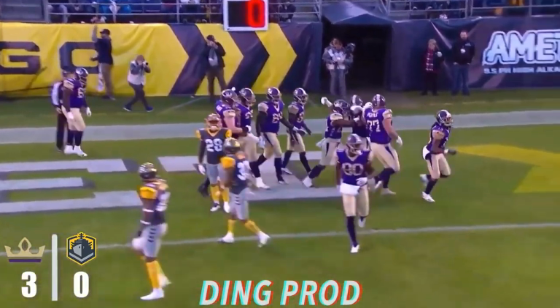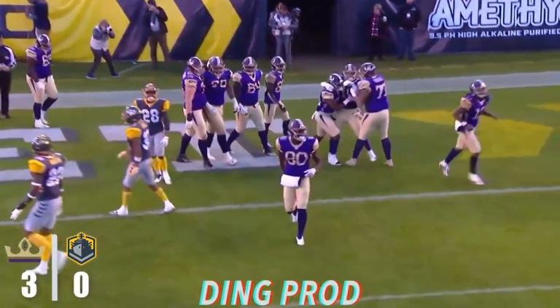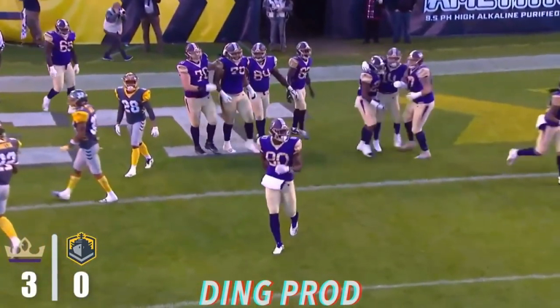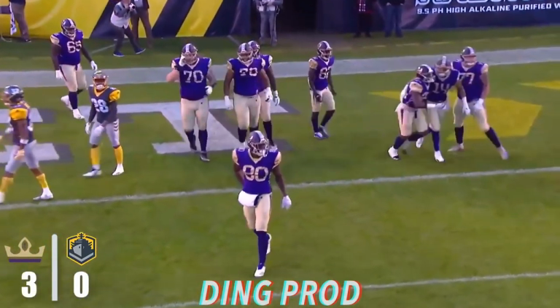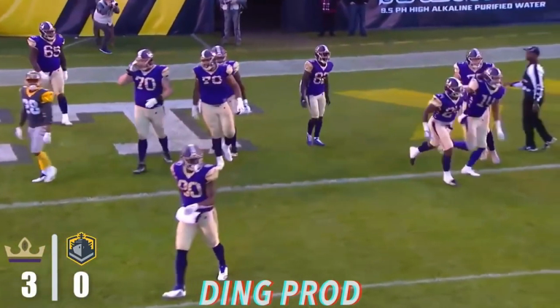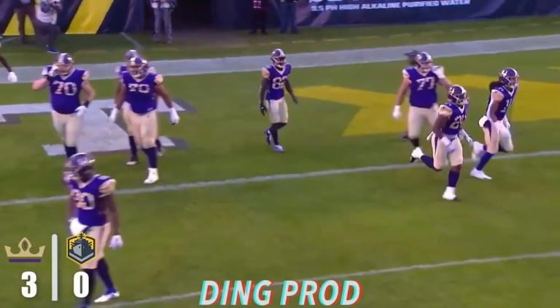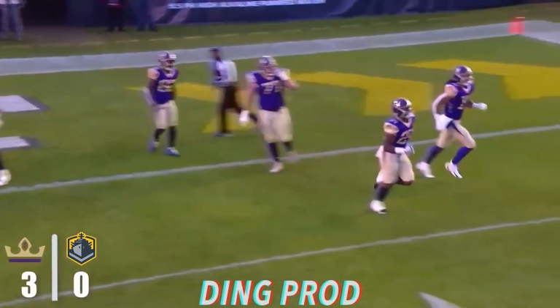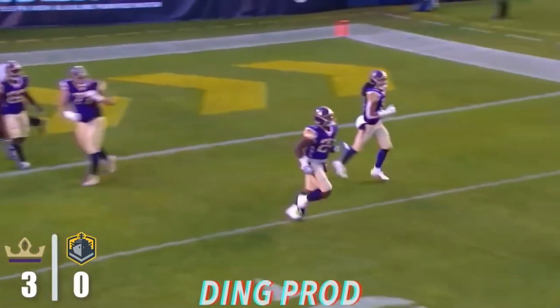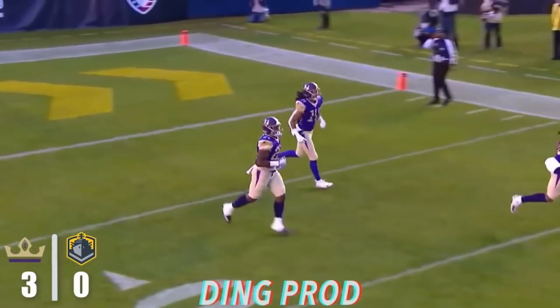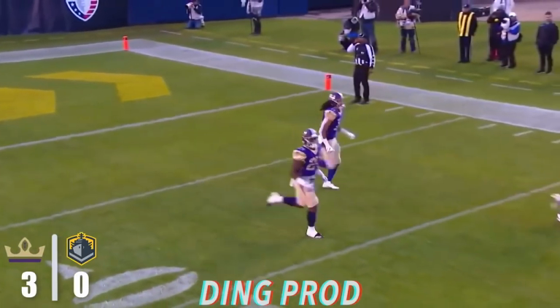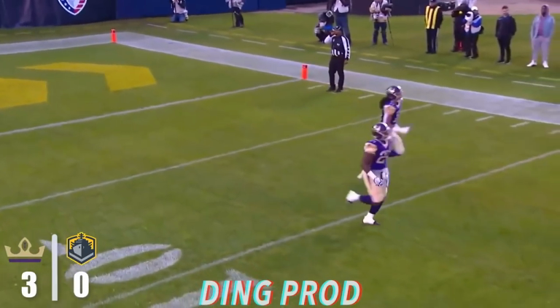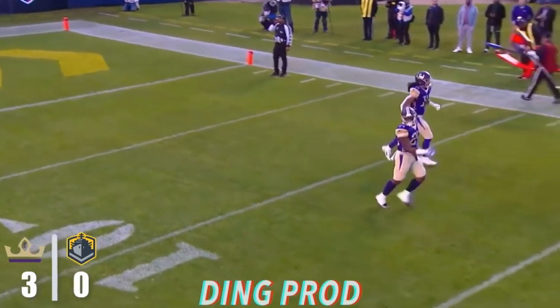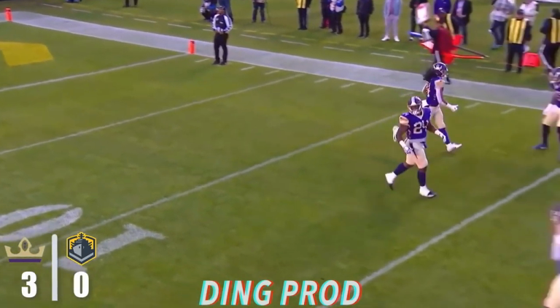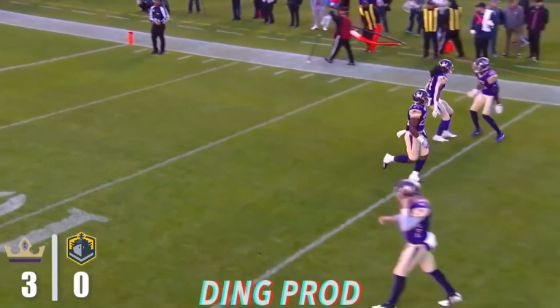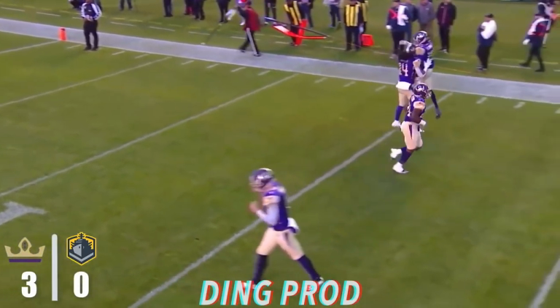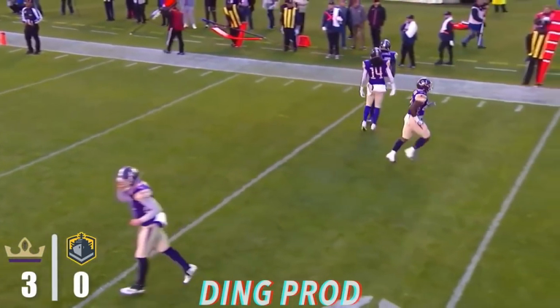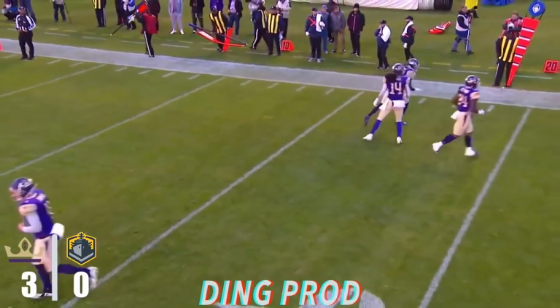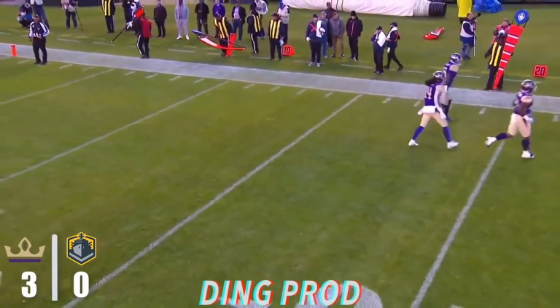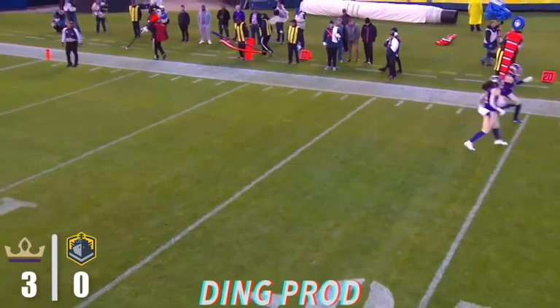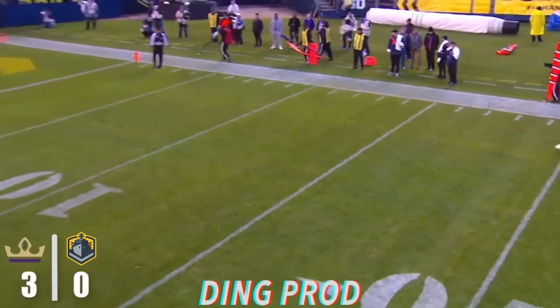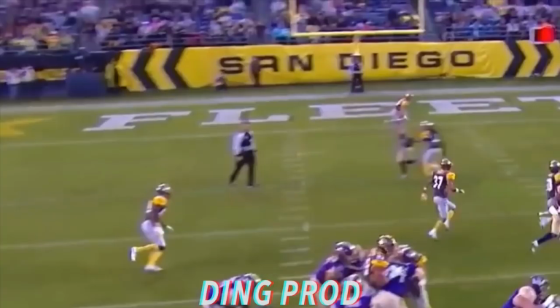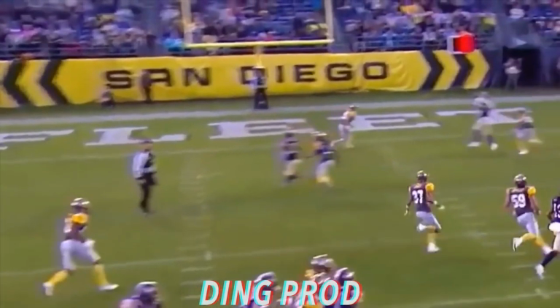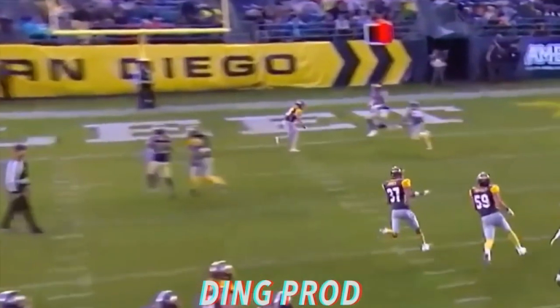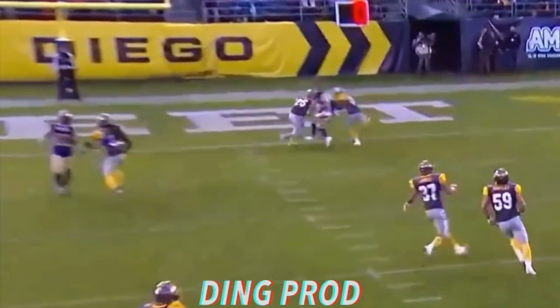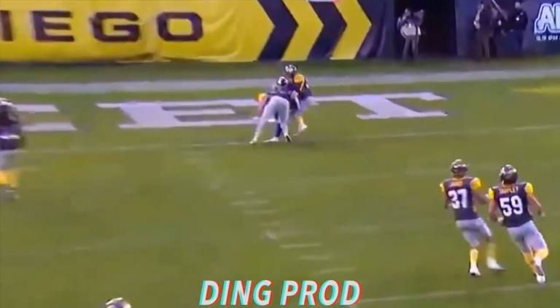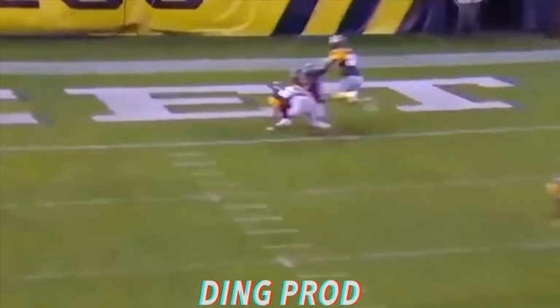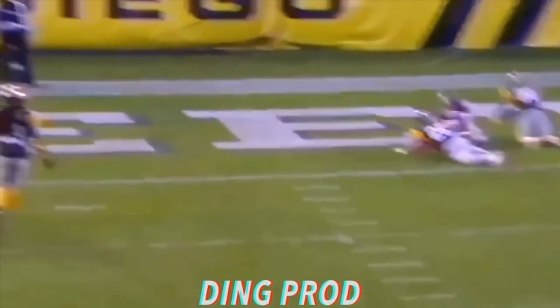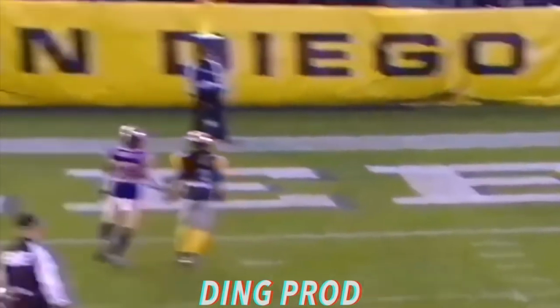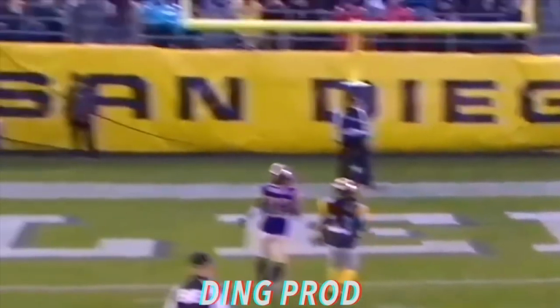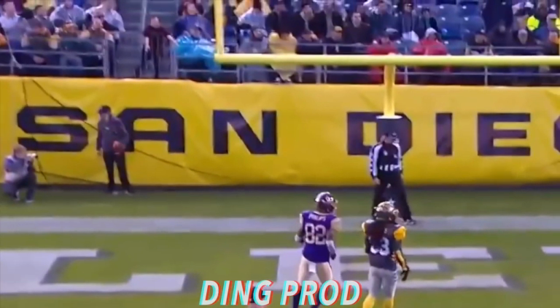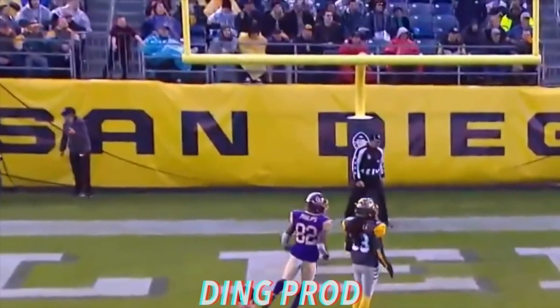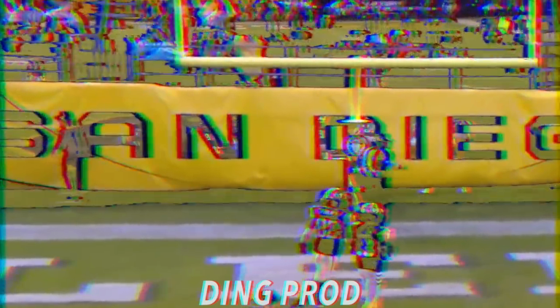When you throw those type of passes between the corner and the safety, it has to hit the receiver square in the numbers so he can be big enough to handle the ball. If you throw it low, it's gonna be a tough hit there. Six is shot up the seam — it's caught. It is a touchdown.